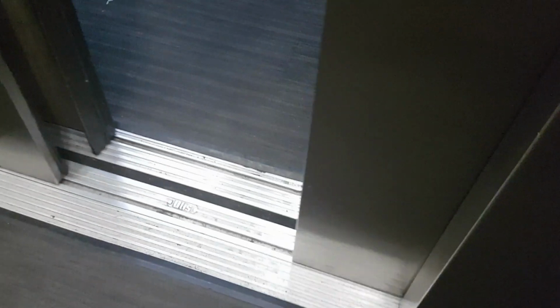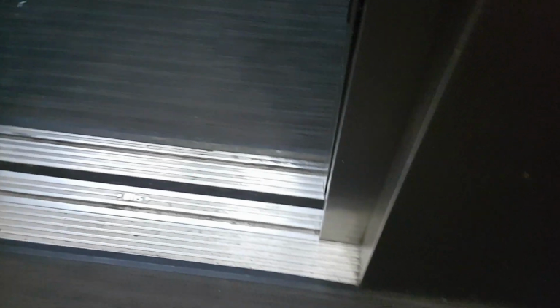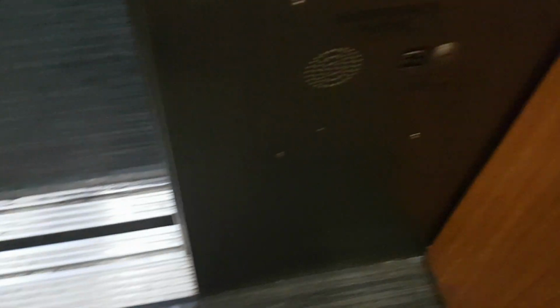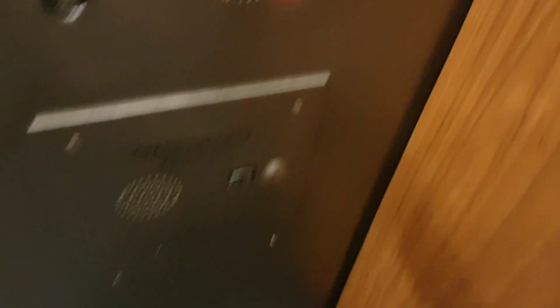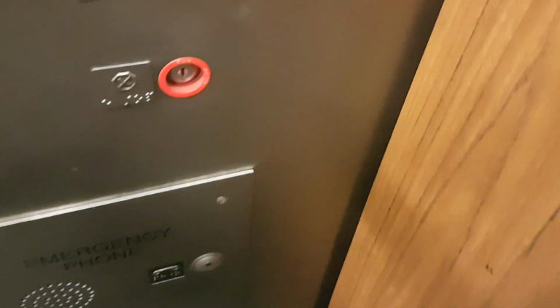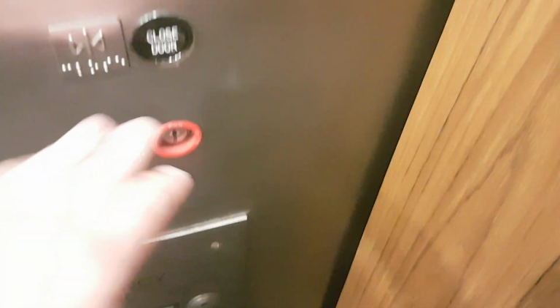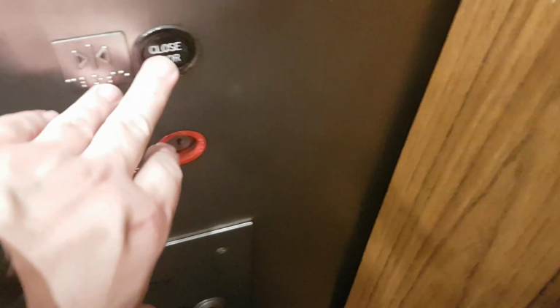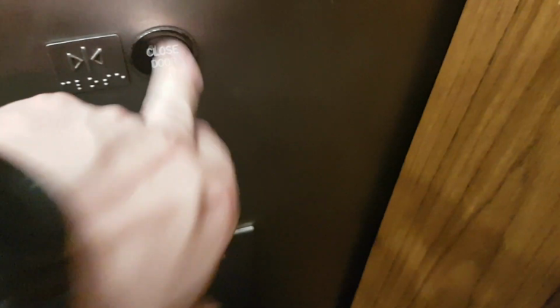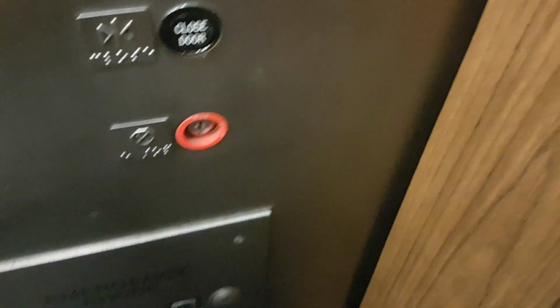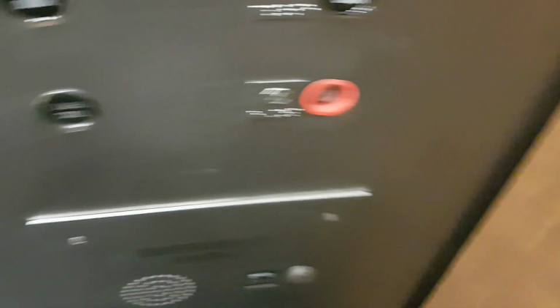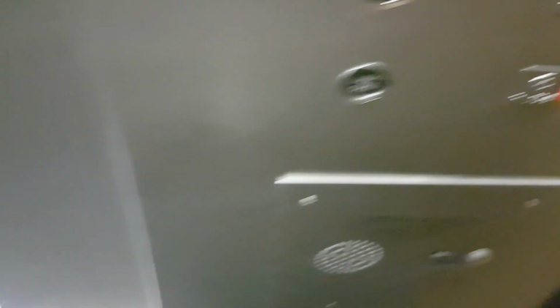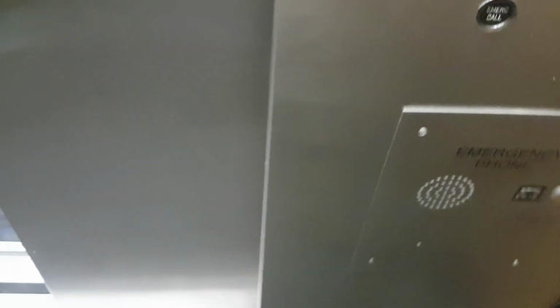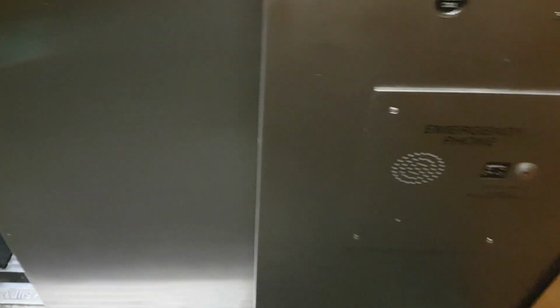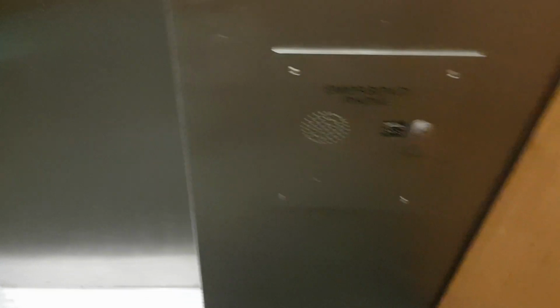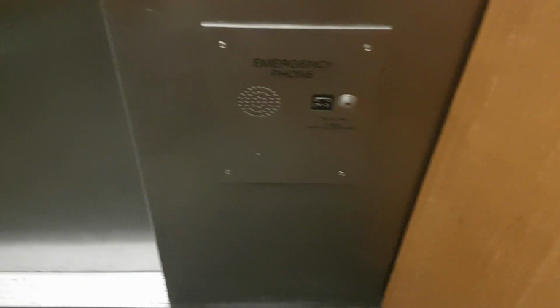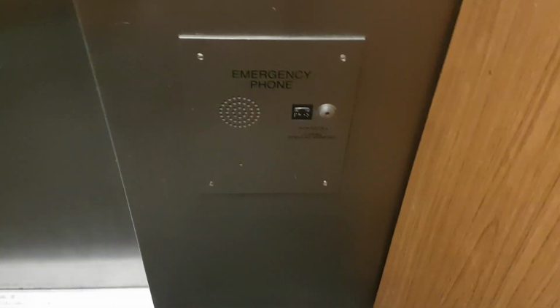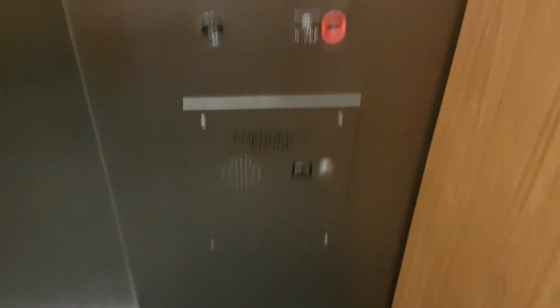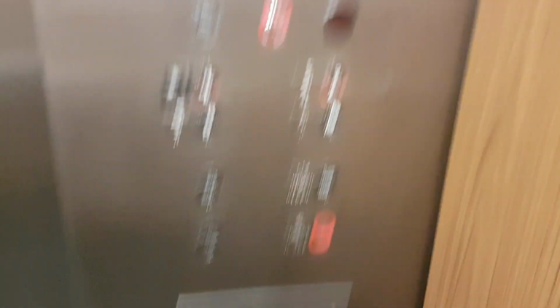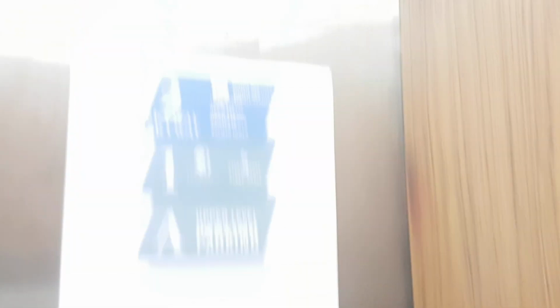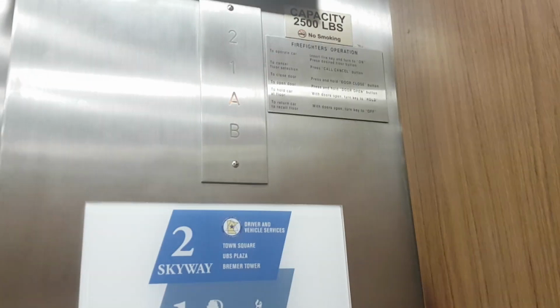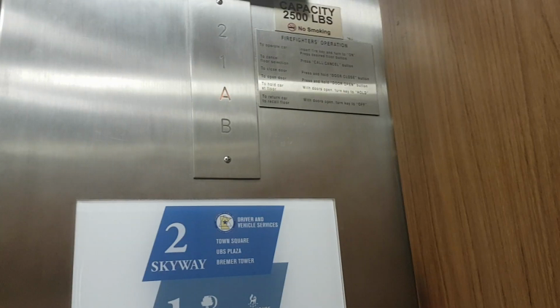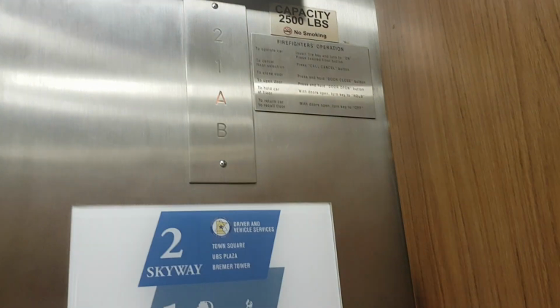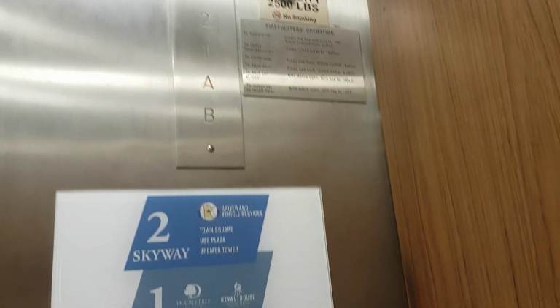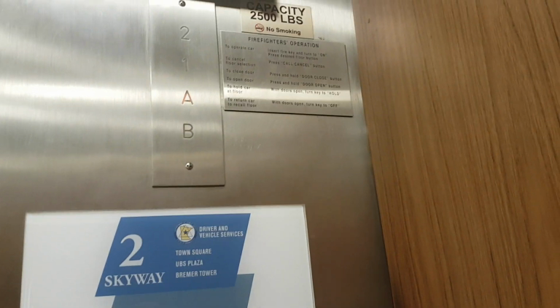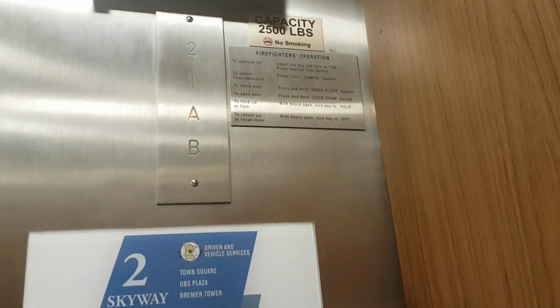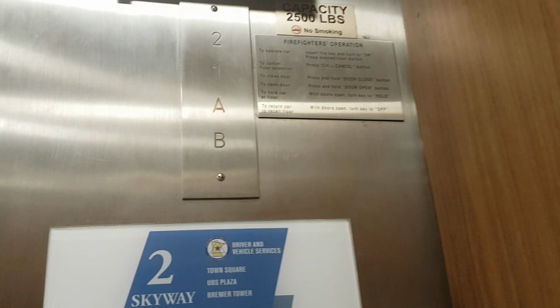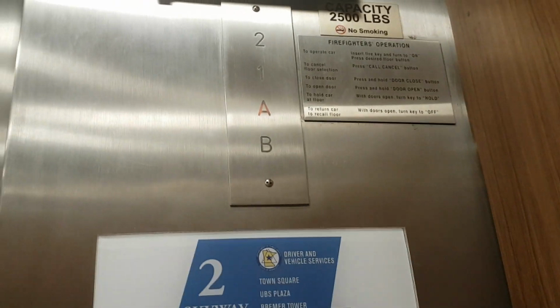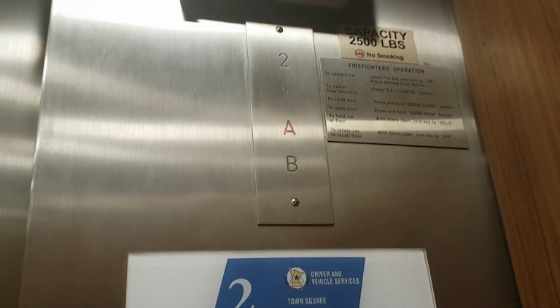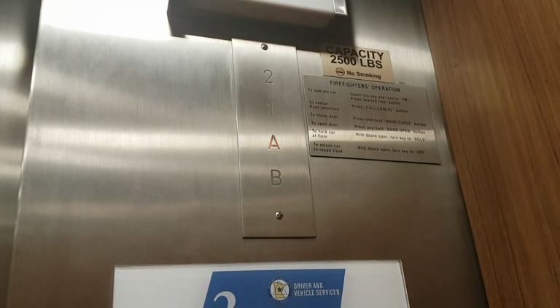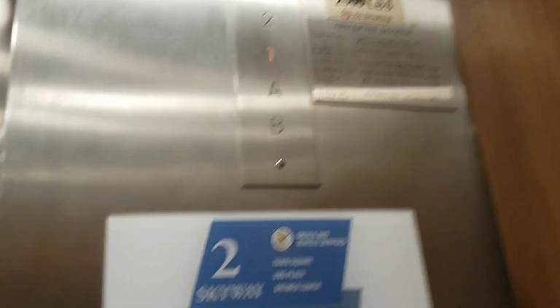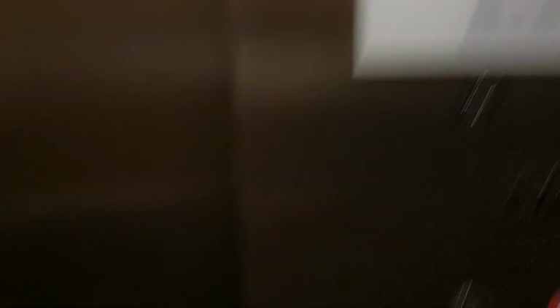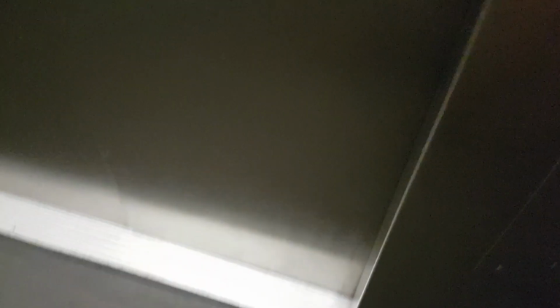Going up. Right, up. Back at level 1. I'm going to go home.